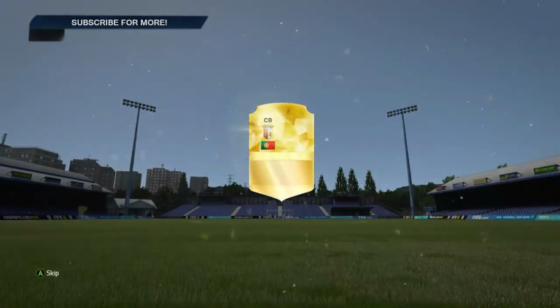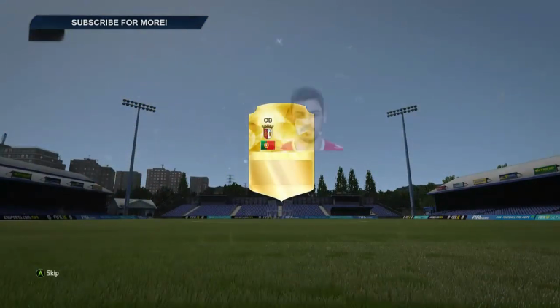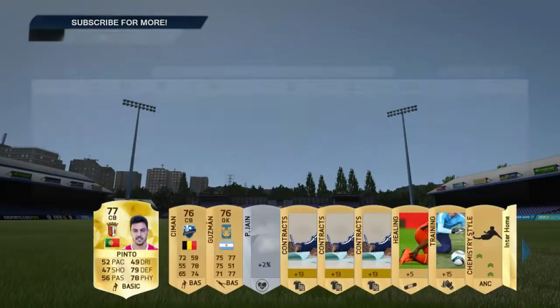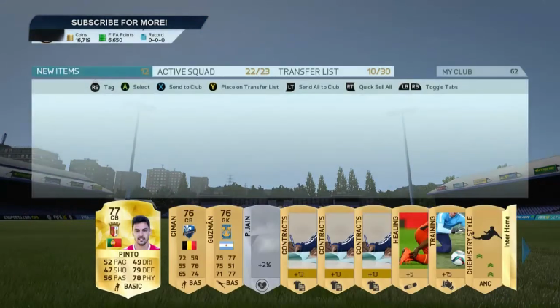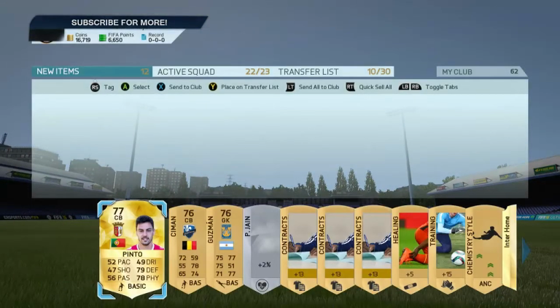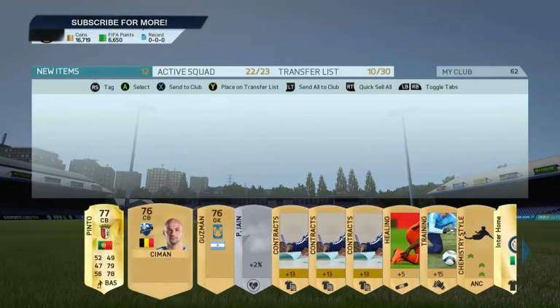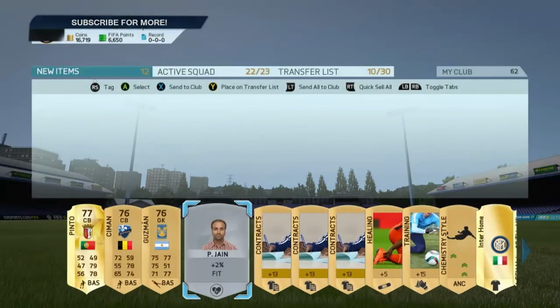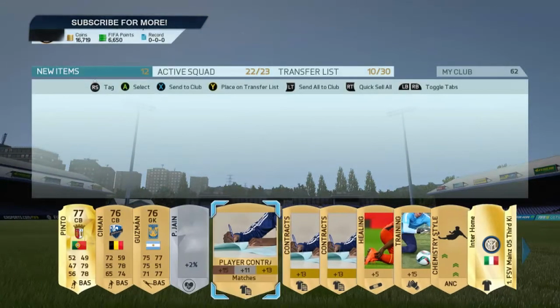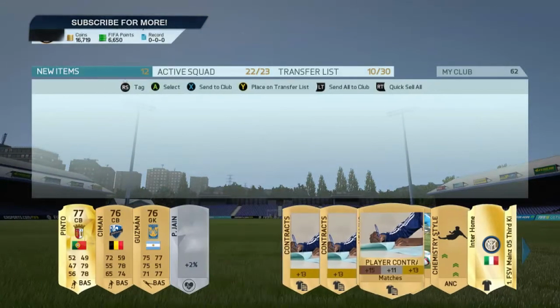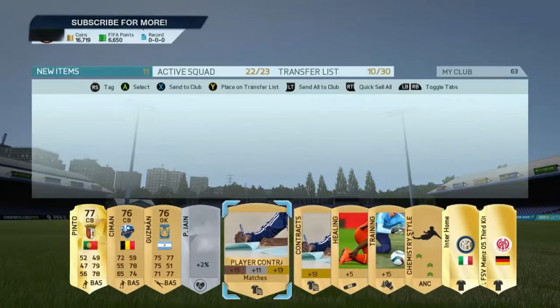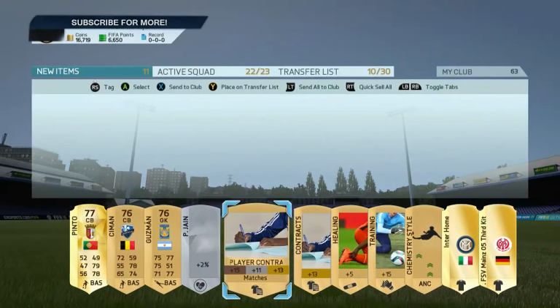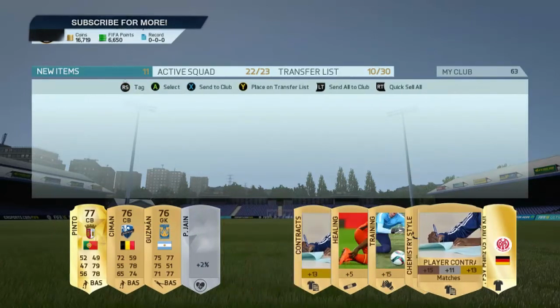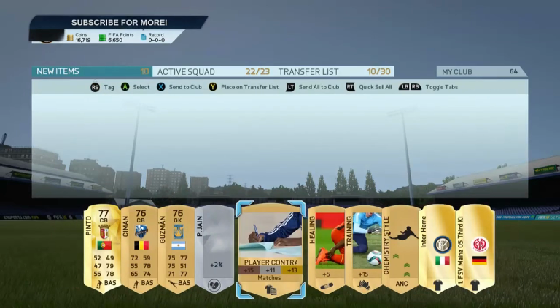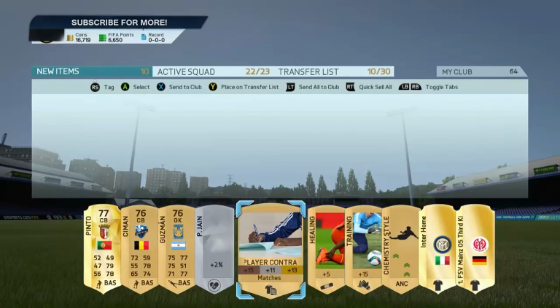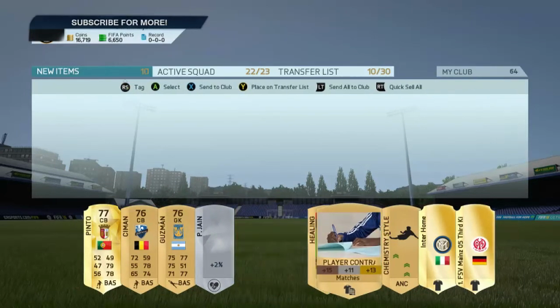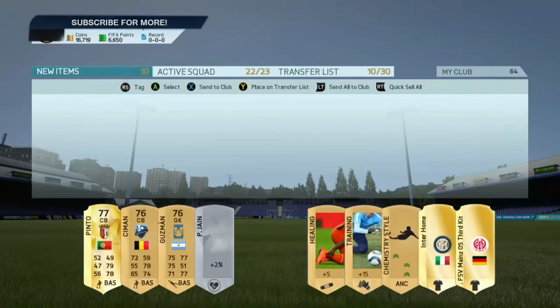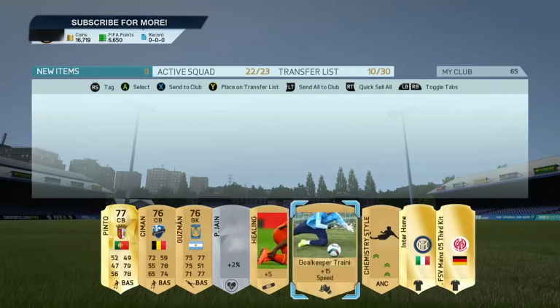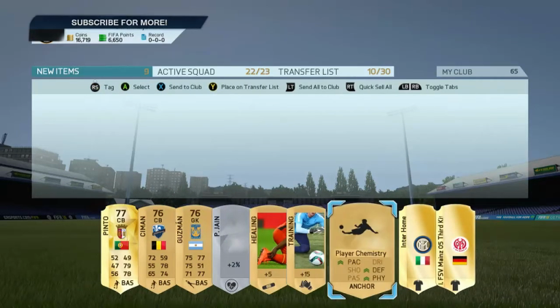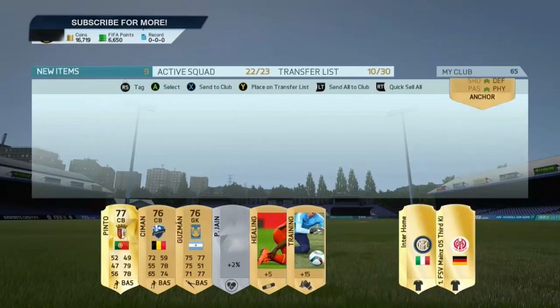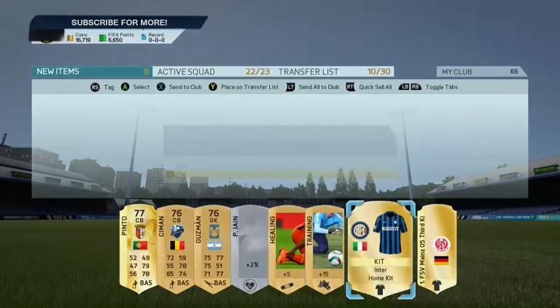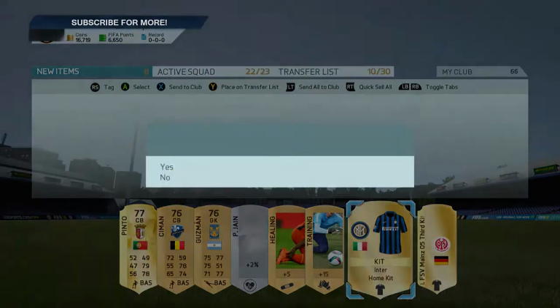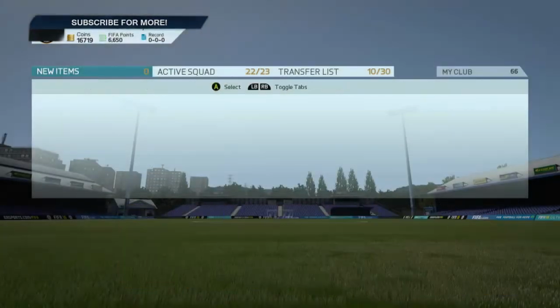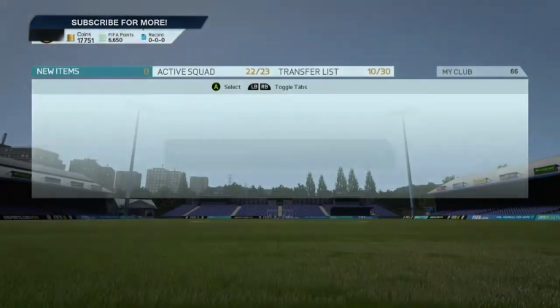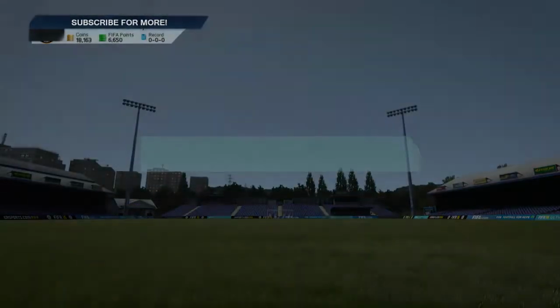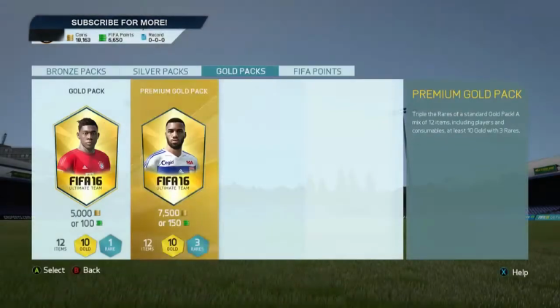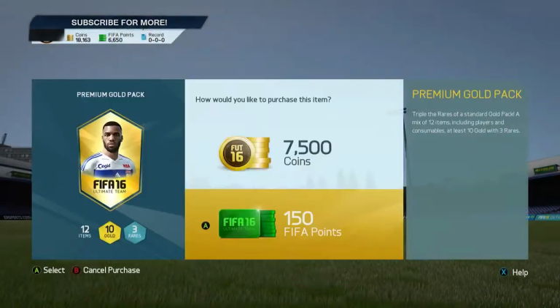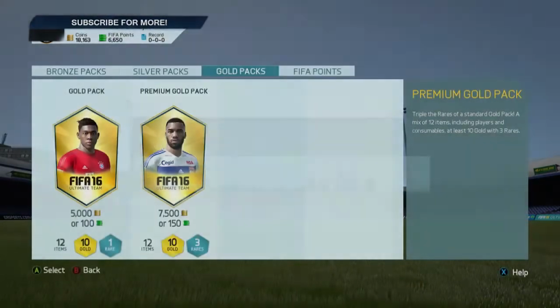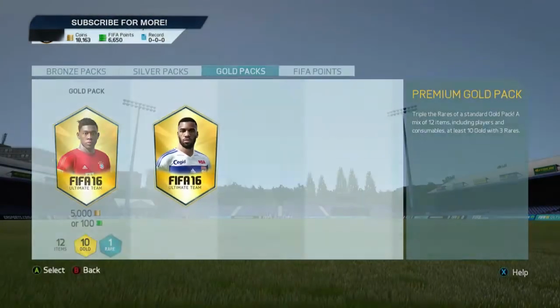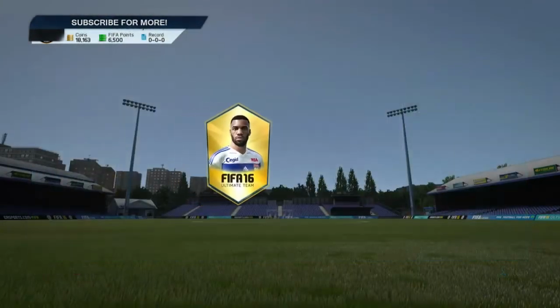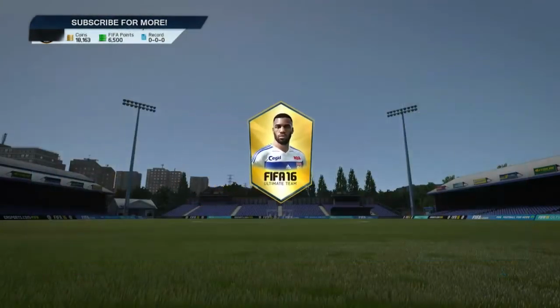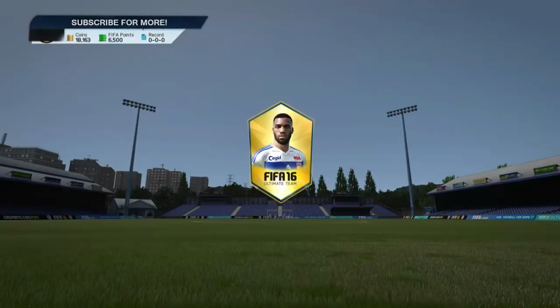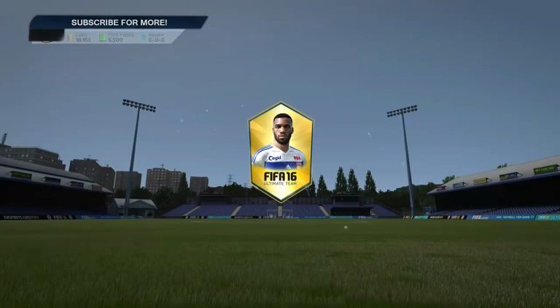Next we have Sergio Aguero here on the front again. Oh — Pepe? No, Pinto there we go! I thought it was going to be Pepe for a second — that would have been sick, but sadly not. That's it for that one. I've started that one as well — quick sell it at 6.6k, might get it down to like 6k.